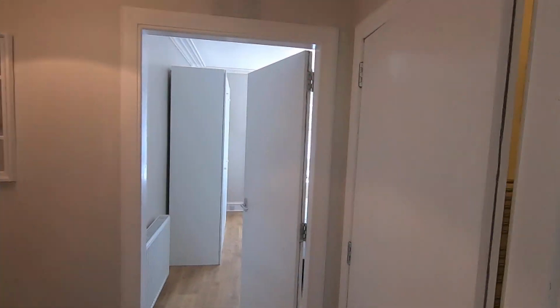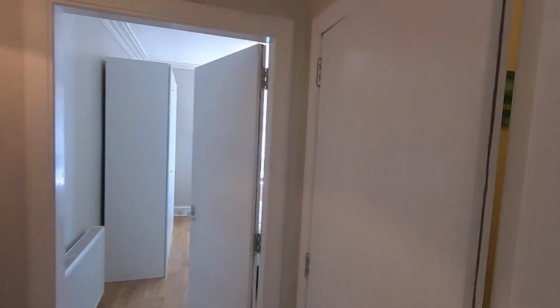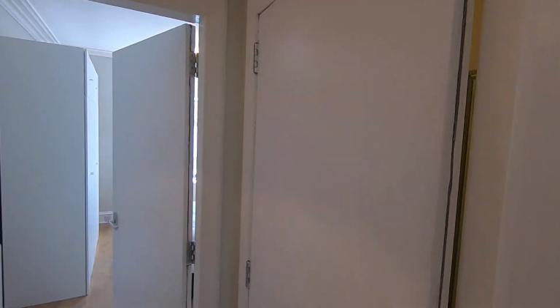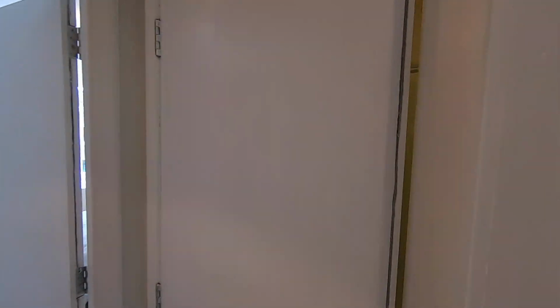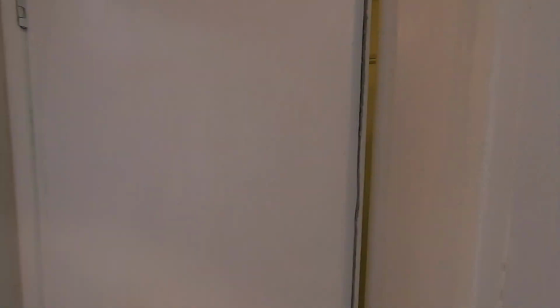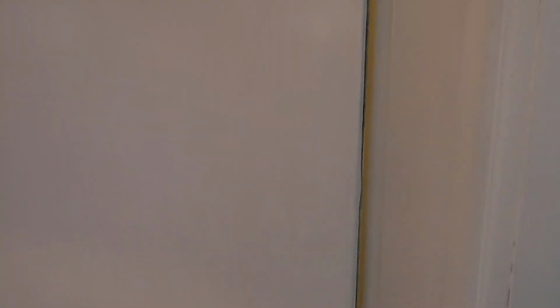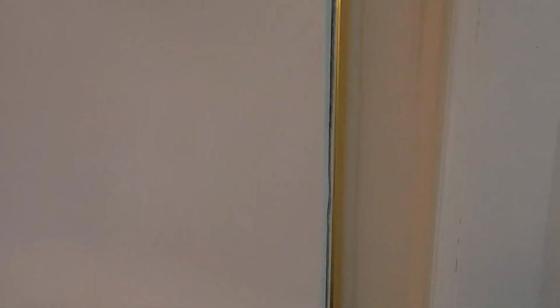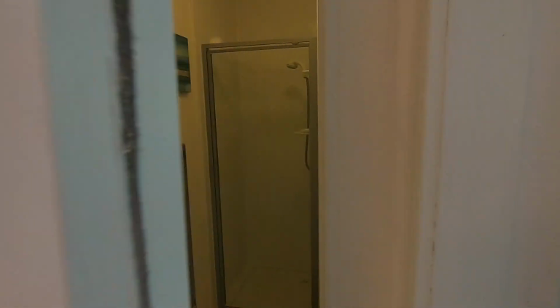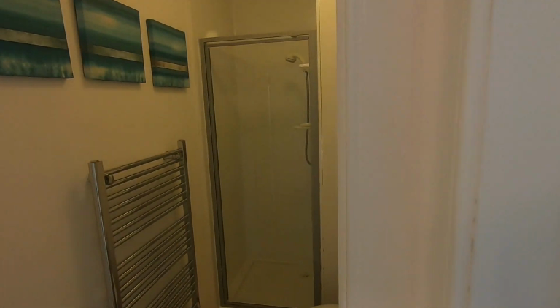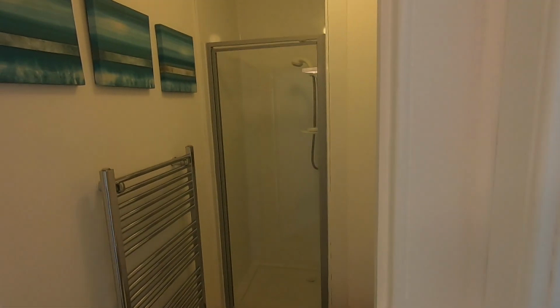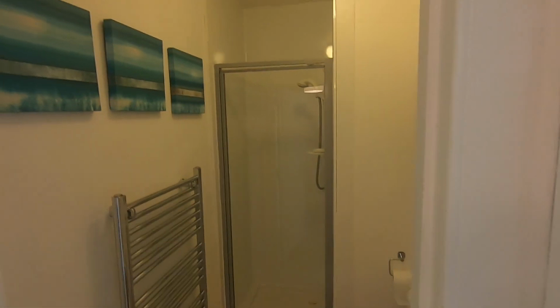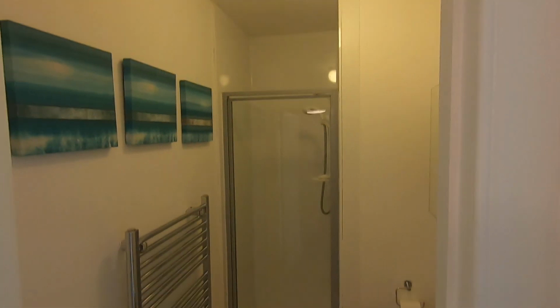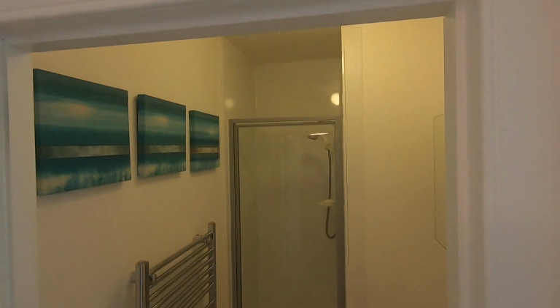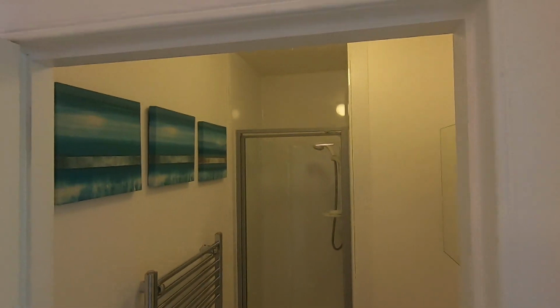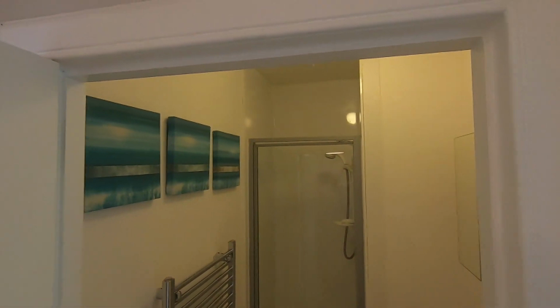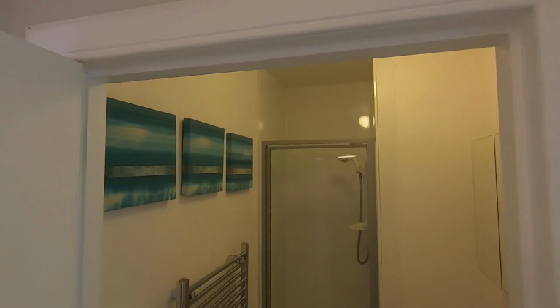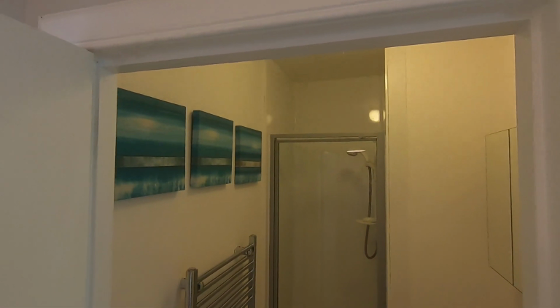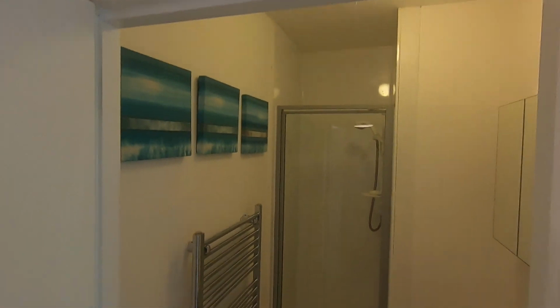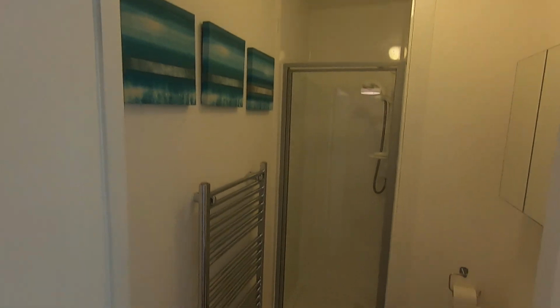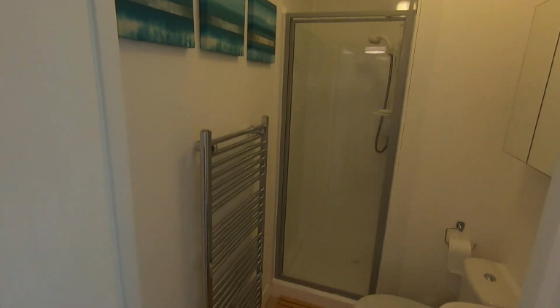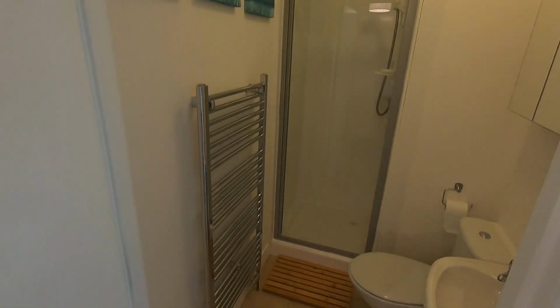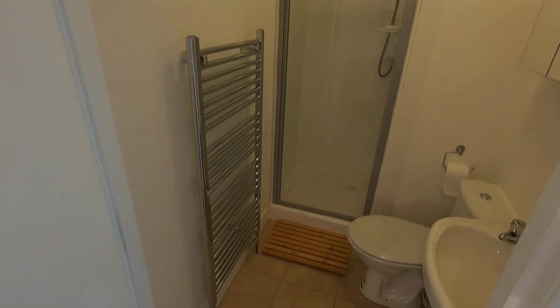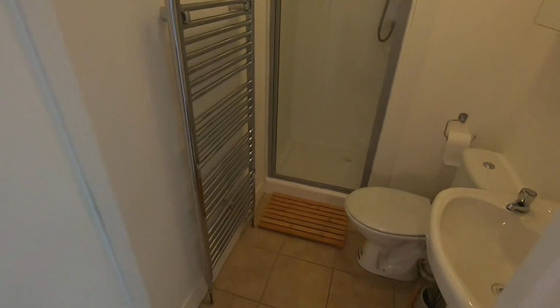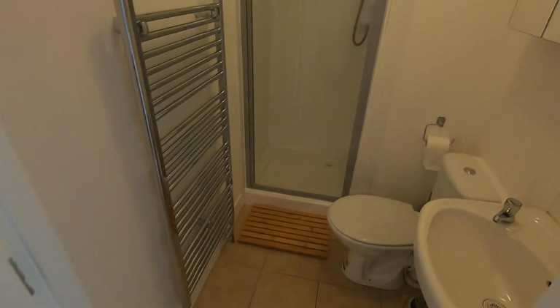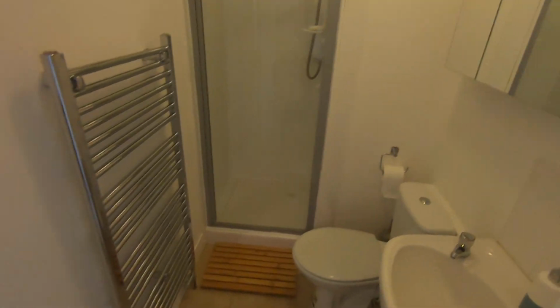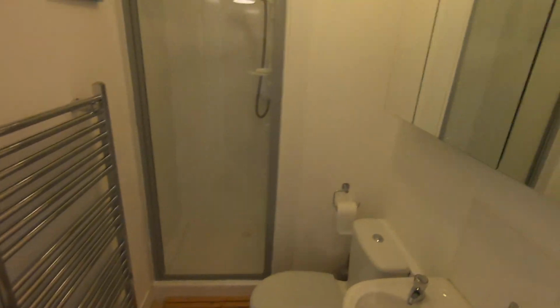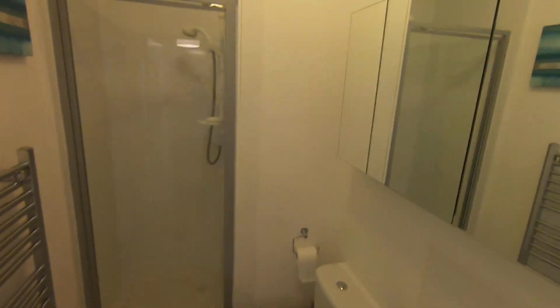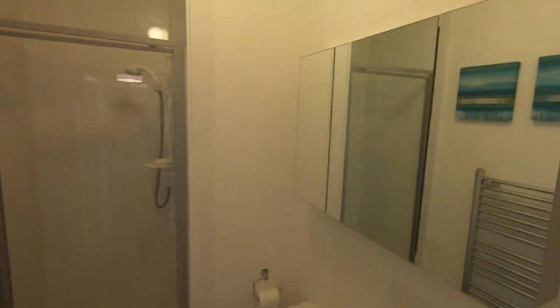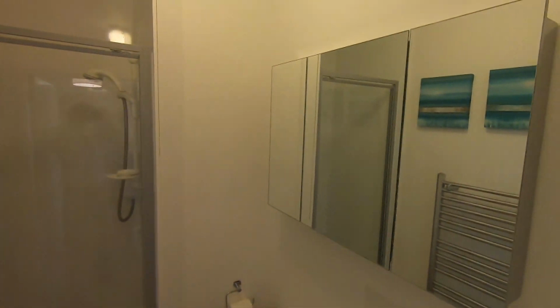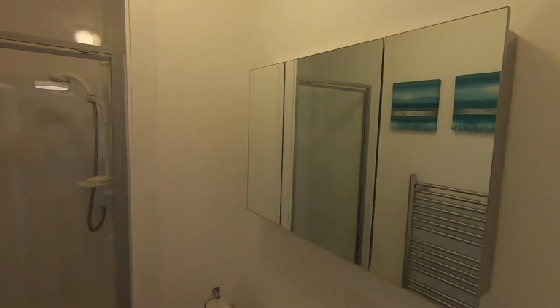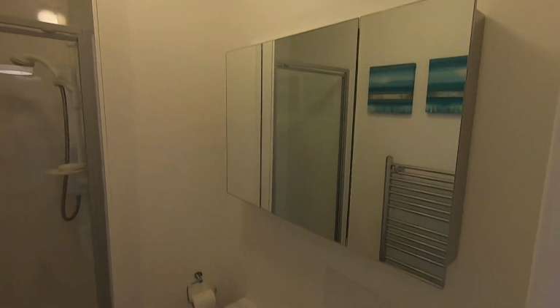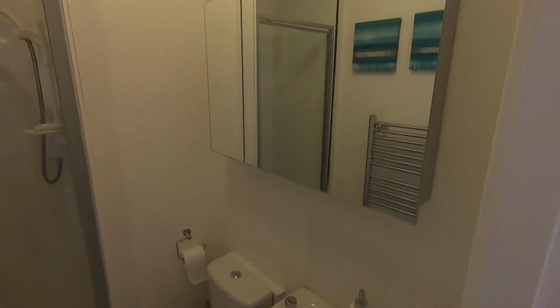In front of the hallway you will find your bathroom, with a nice walk-in shower and some further storage behind these mirrors here.